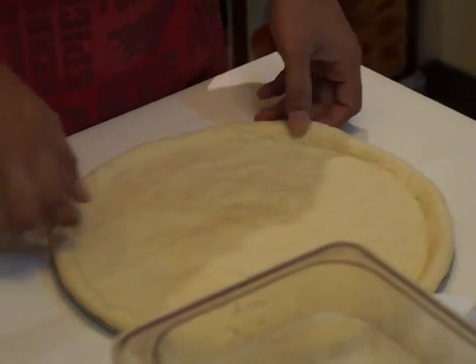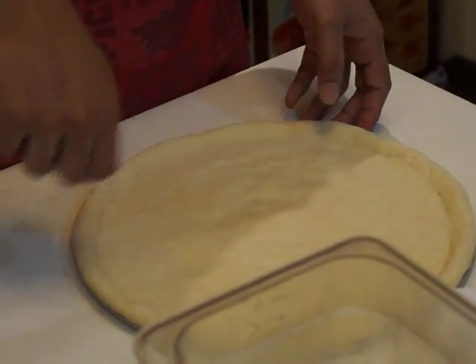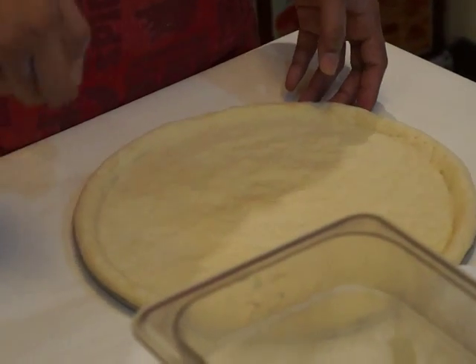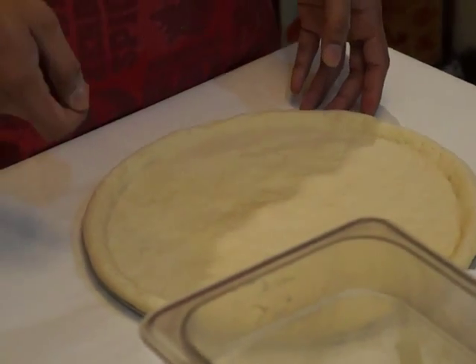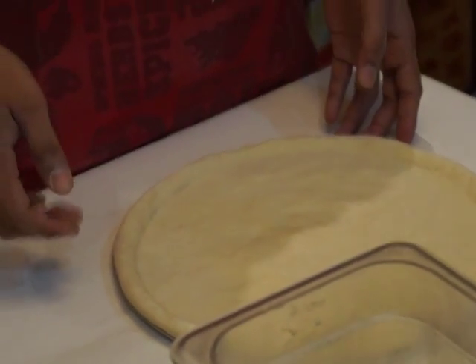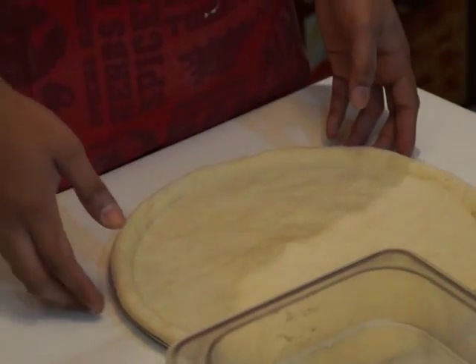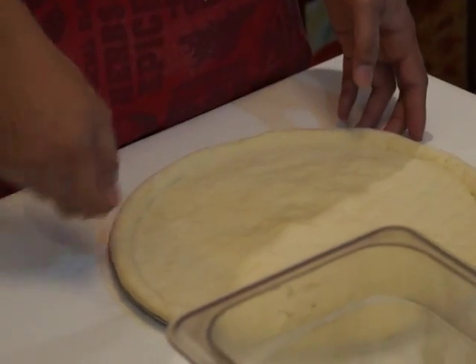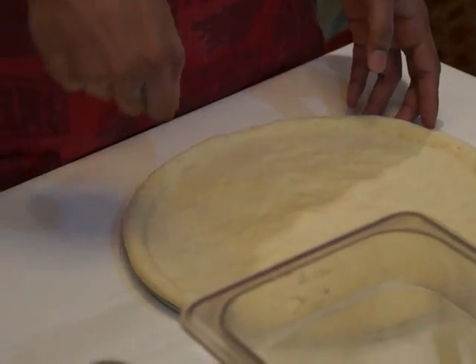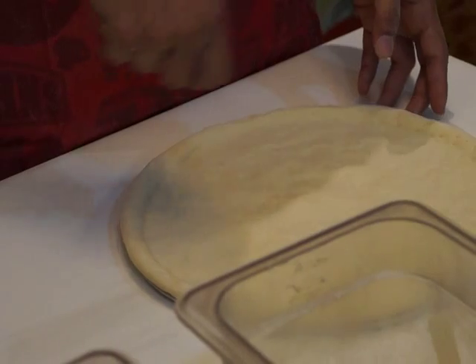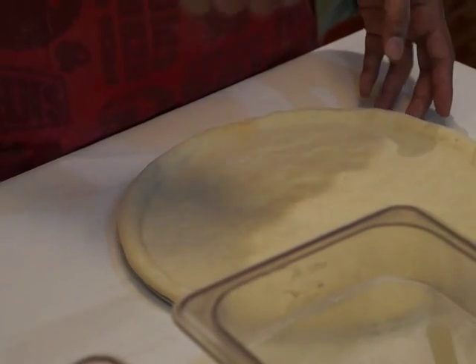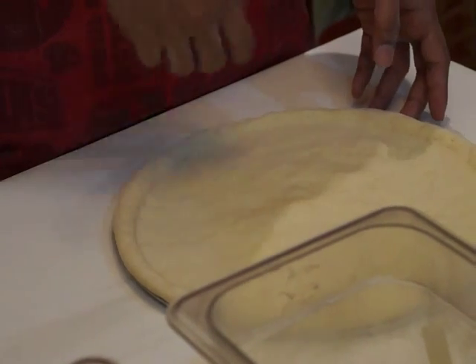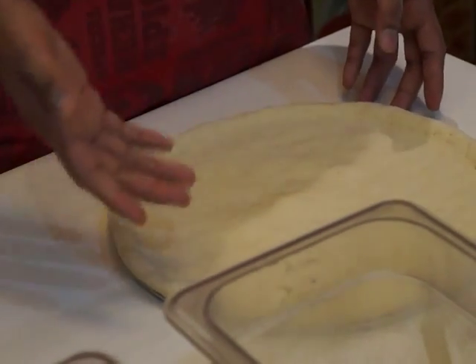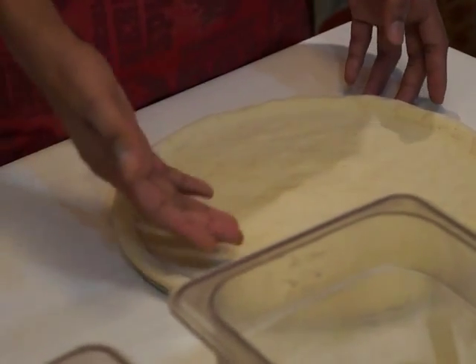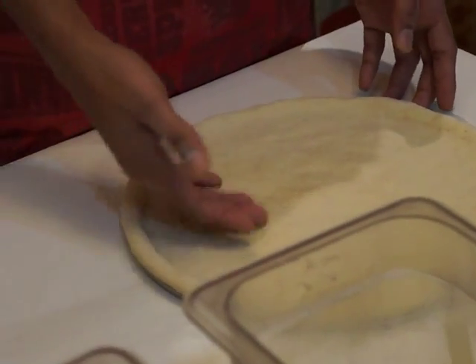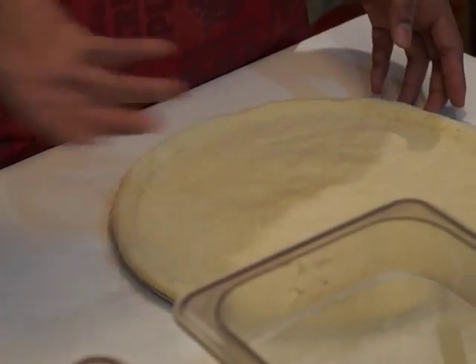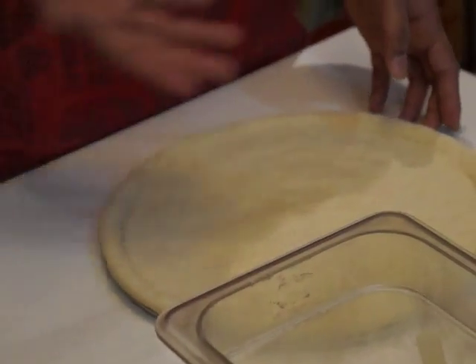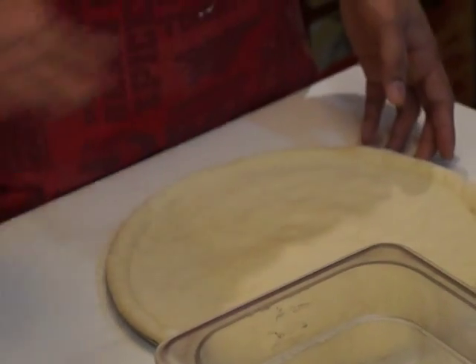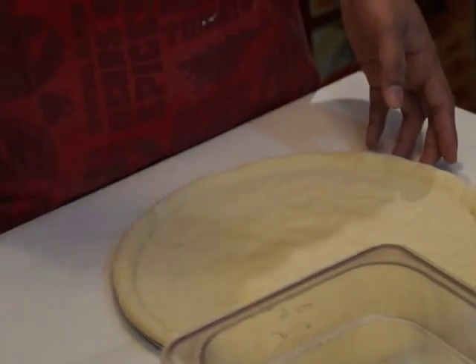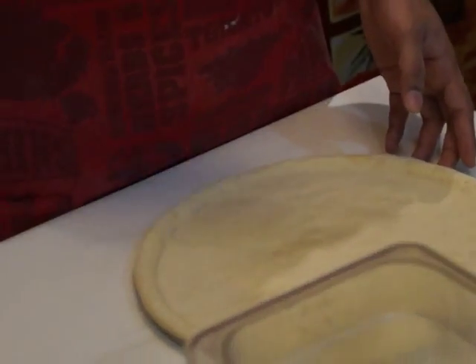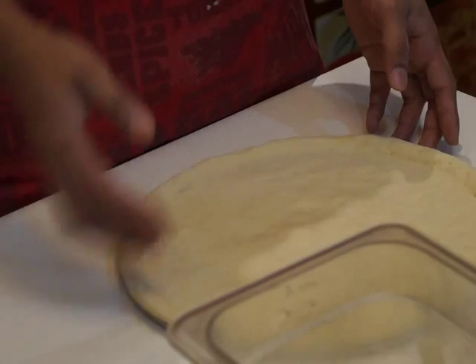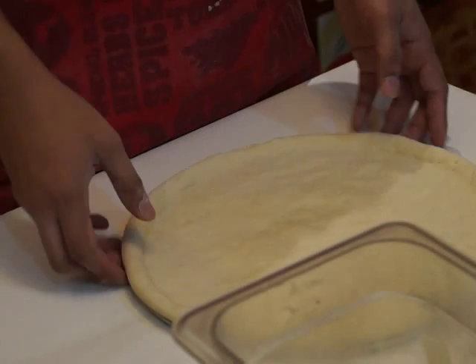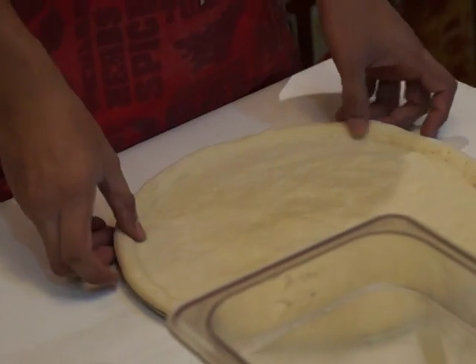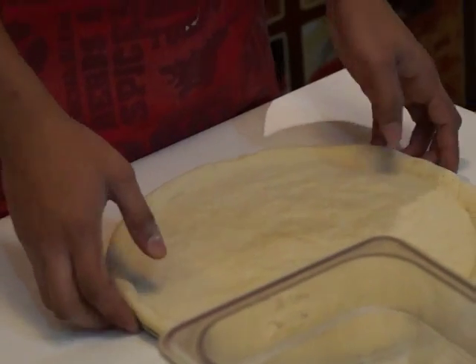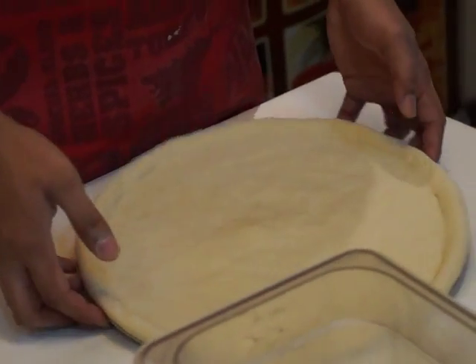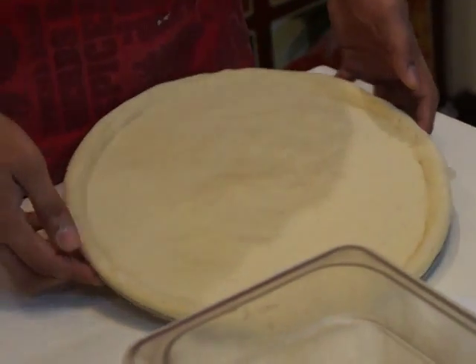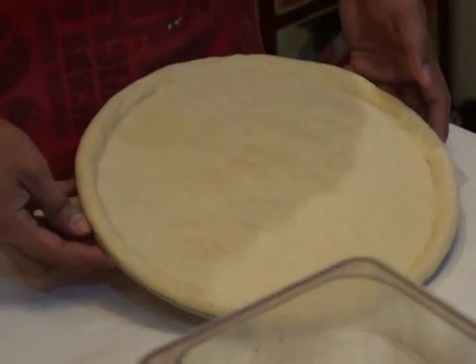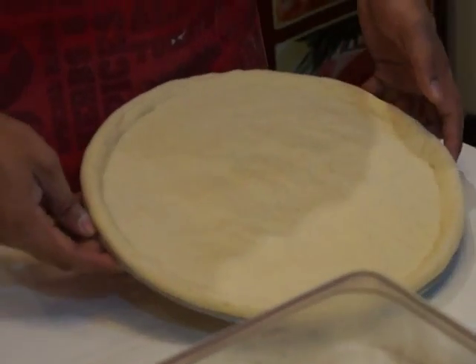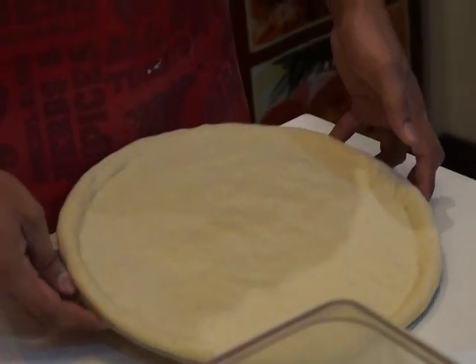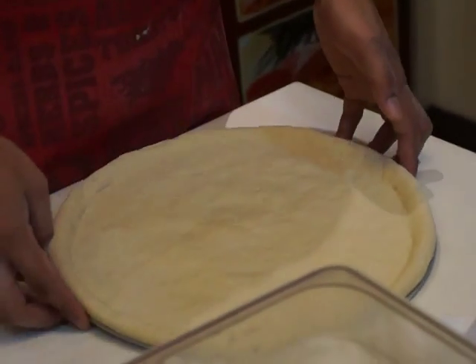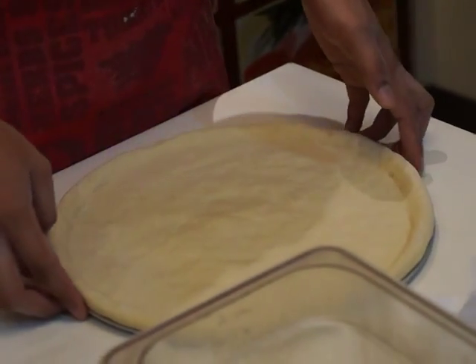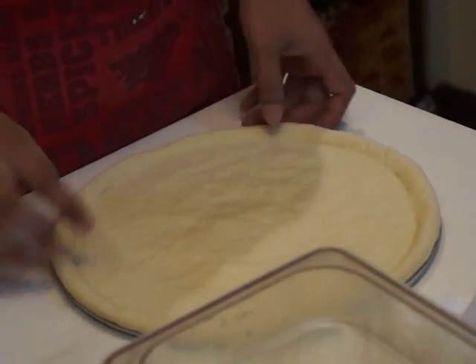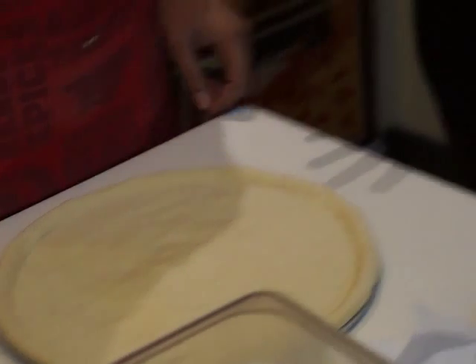Then we dock it — we use a needle tip docker to dock the dough so it won't bubble inside the oven while it's cooking. And that is the finished product of the dough skin.